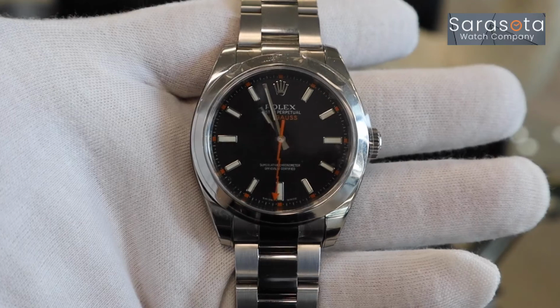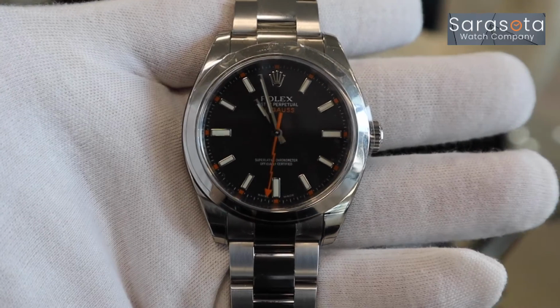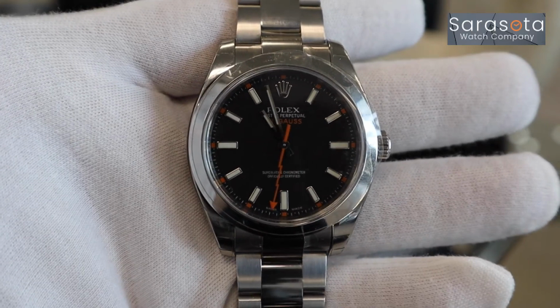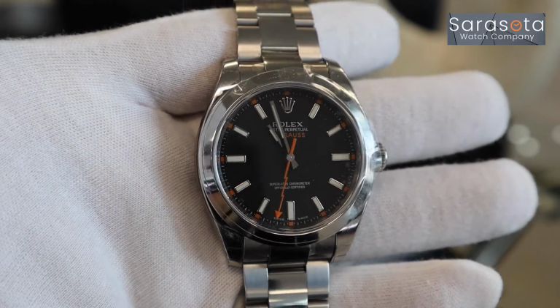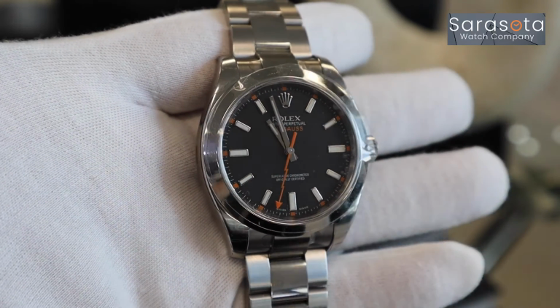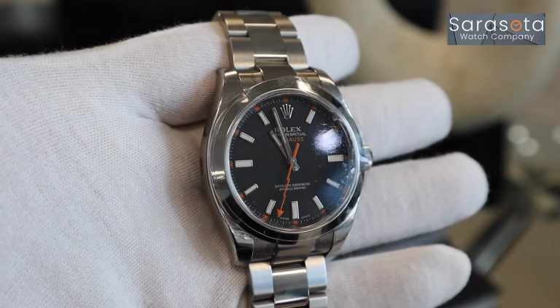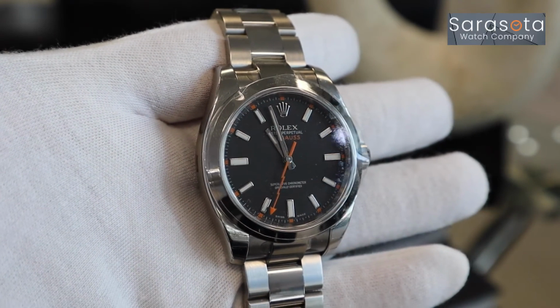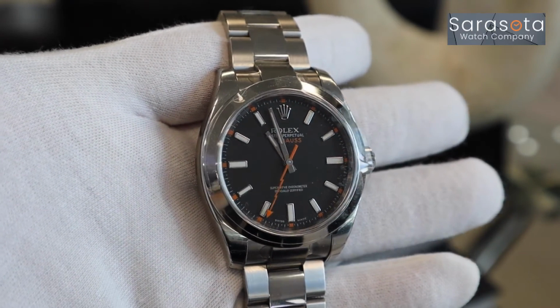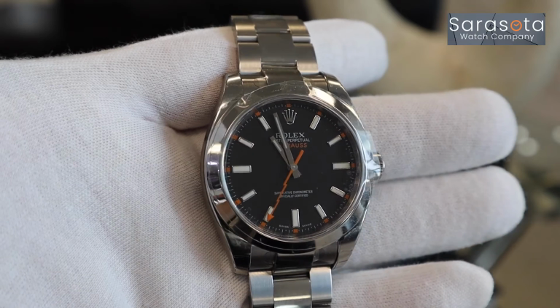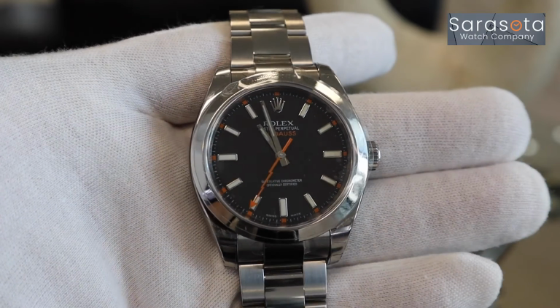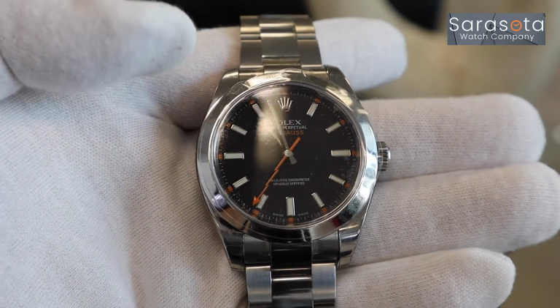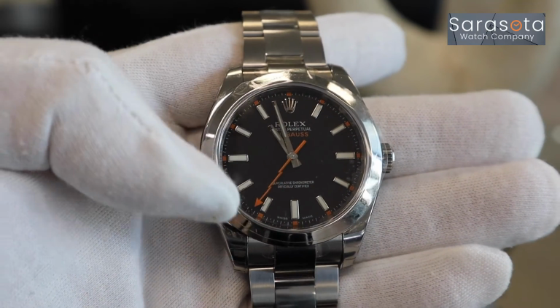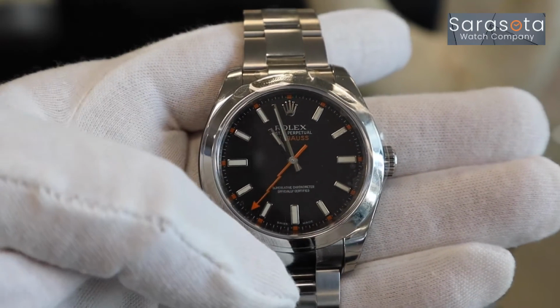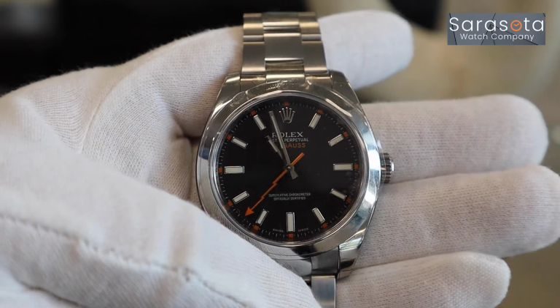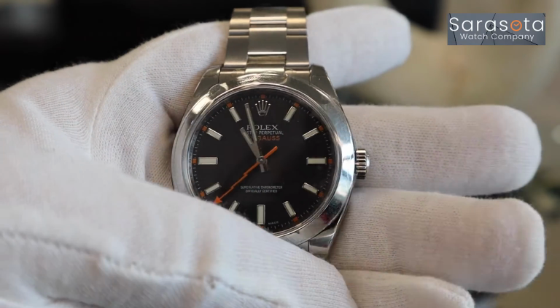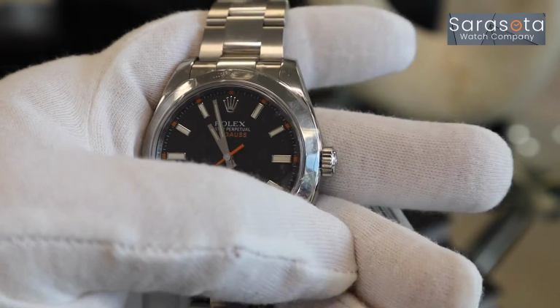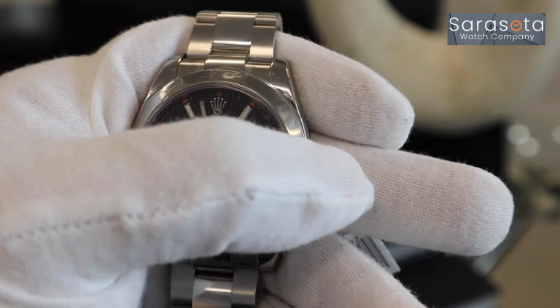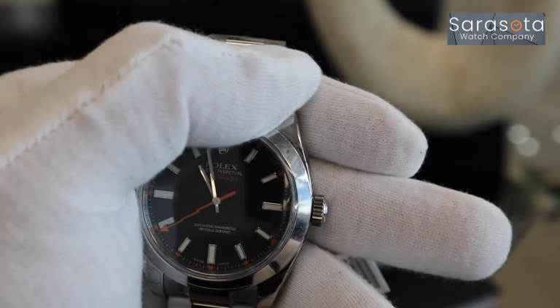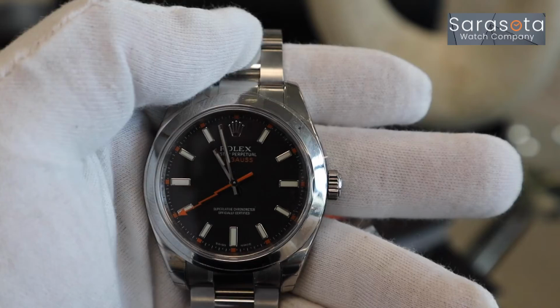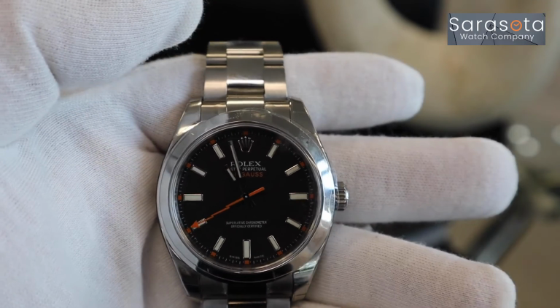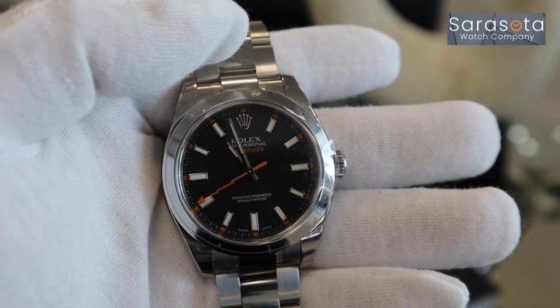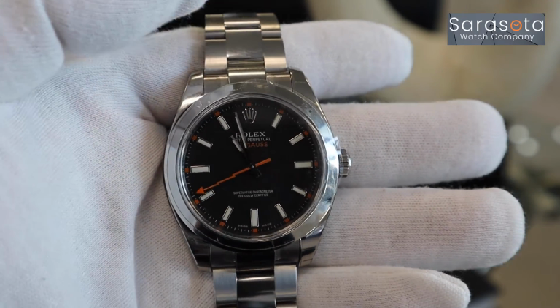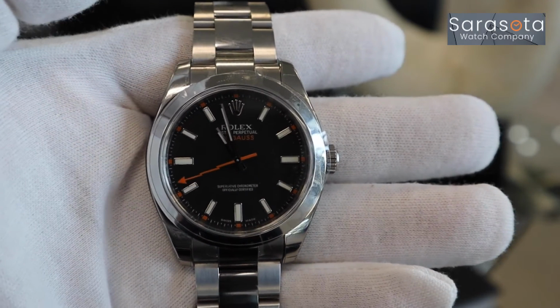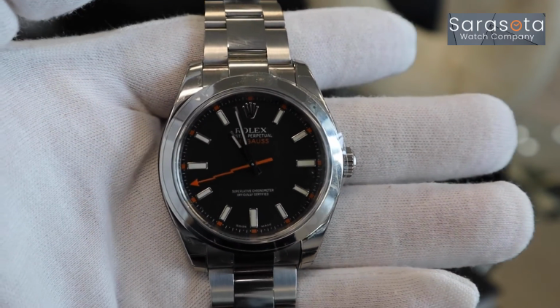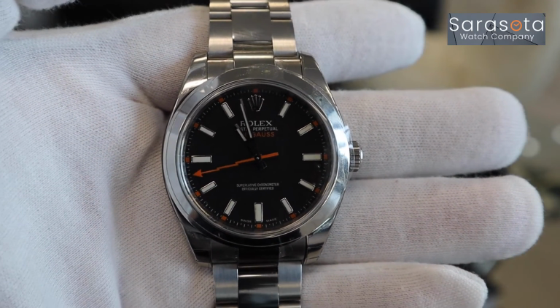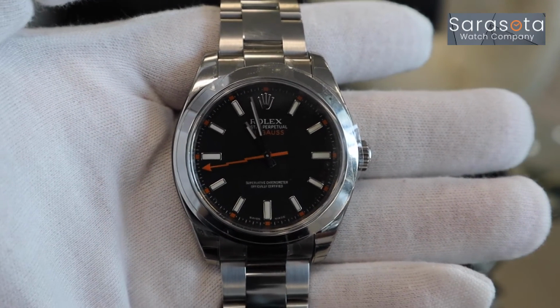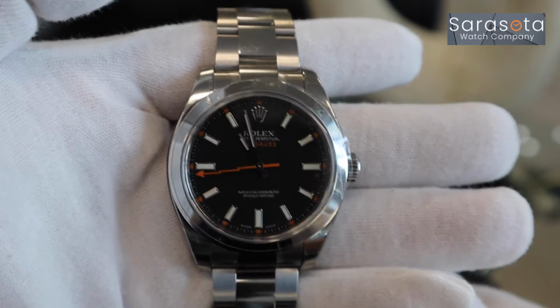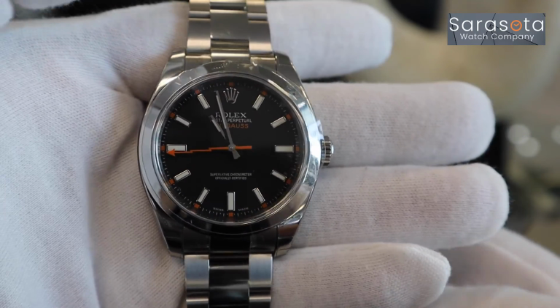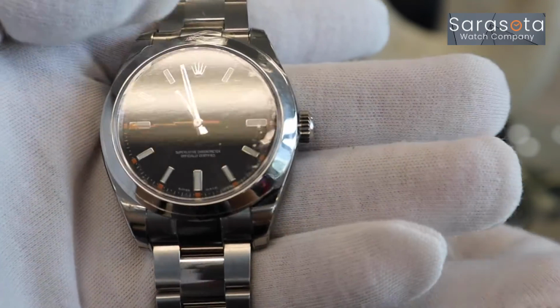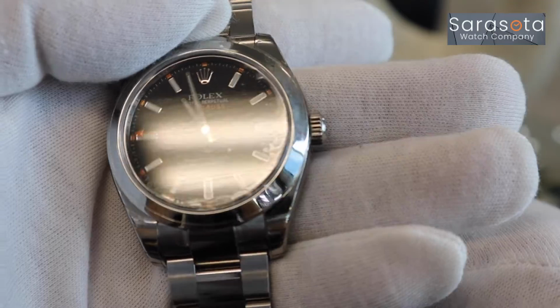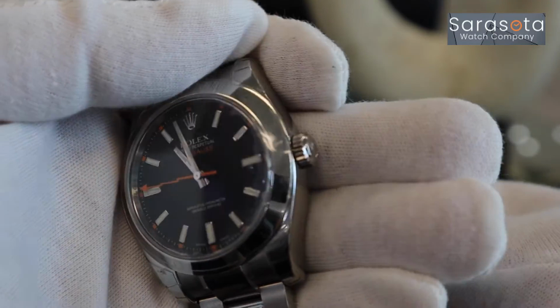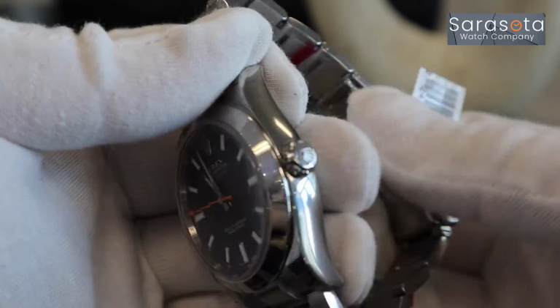This model features a black dial with orange indices. It gives it a very nice contrast, especially when you're looking at the lightning bolt second hand. That's so unique, and so not Rolex, that it is Rolex. It's very, very cool.